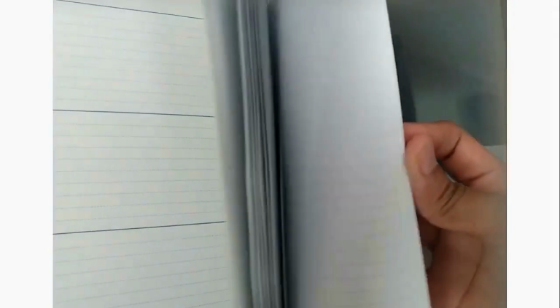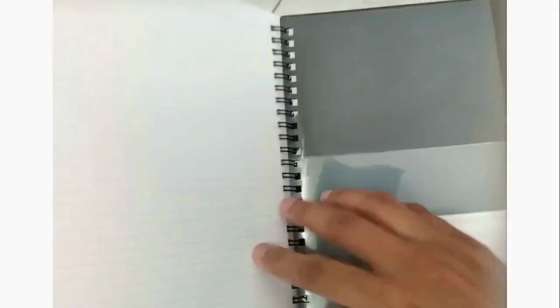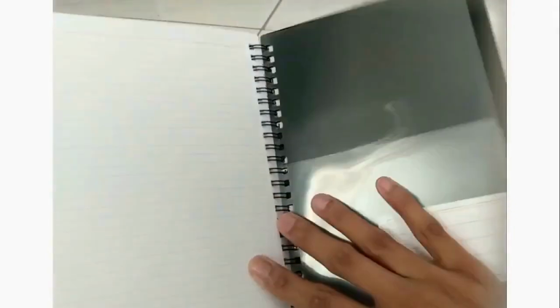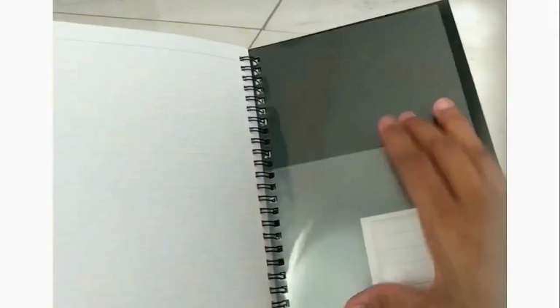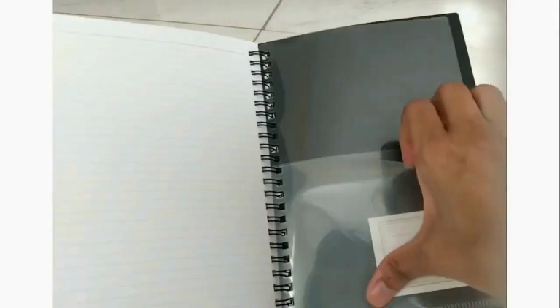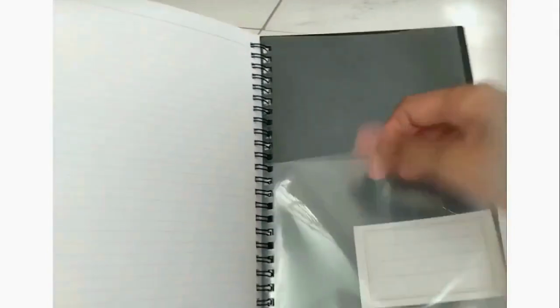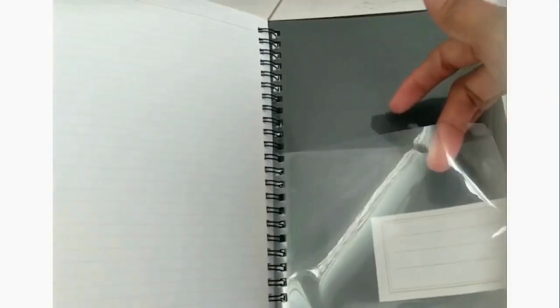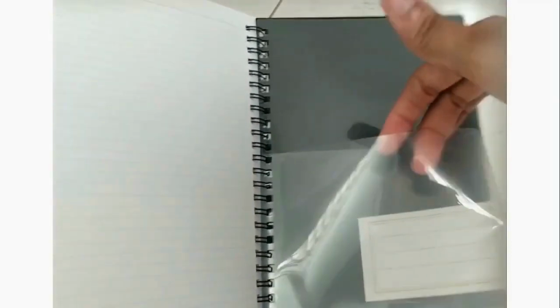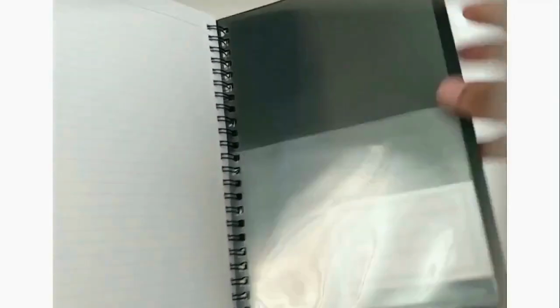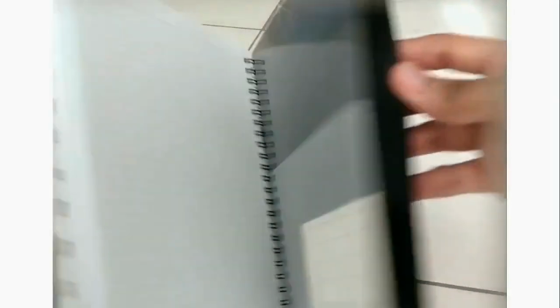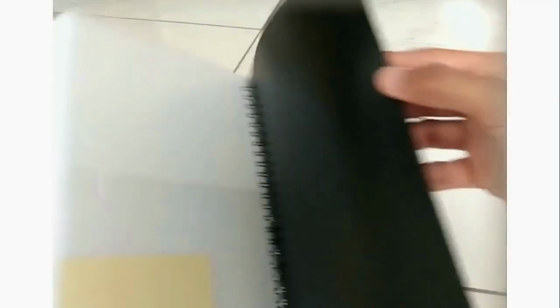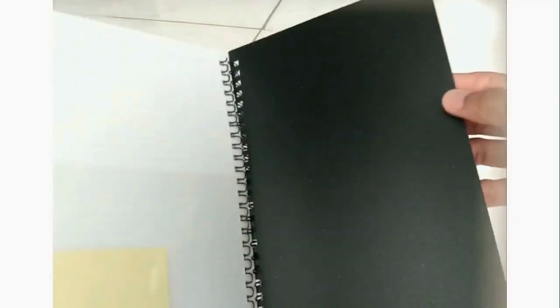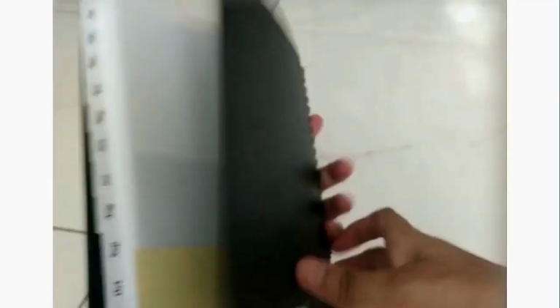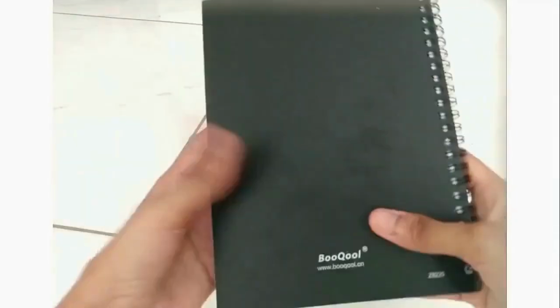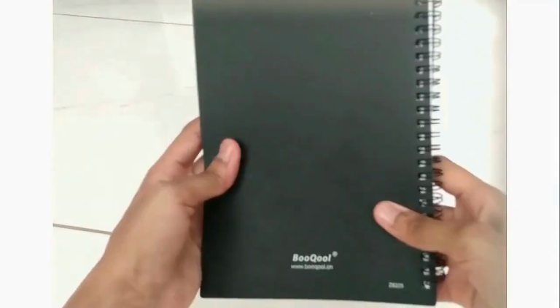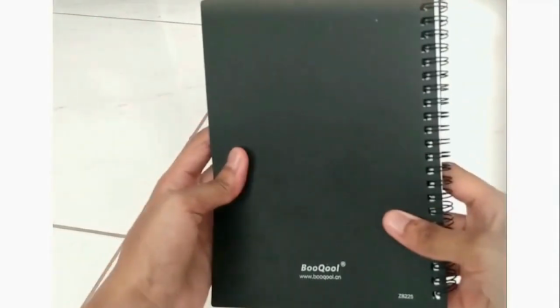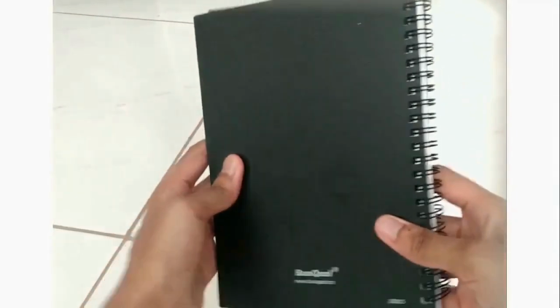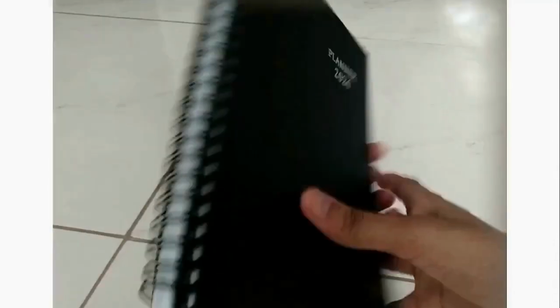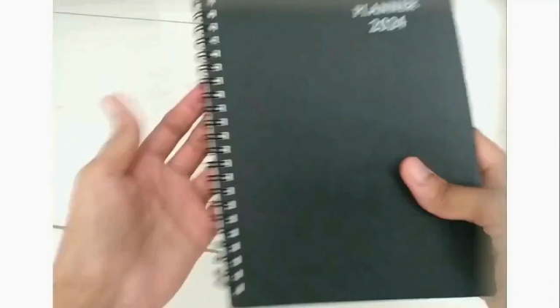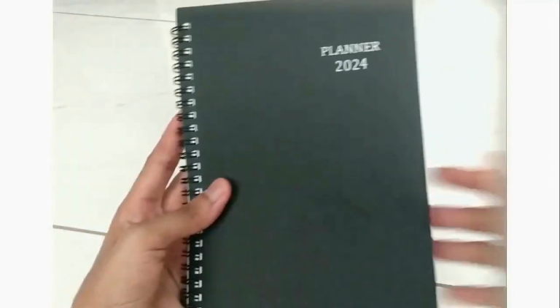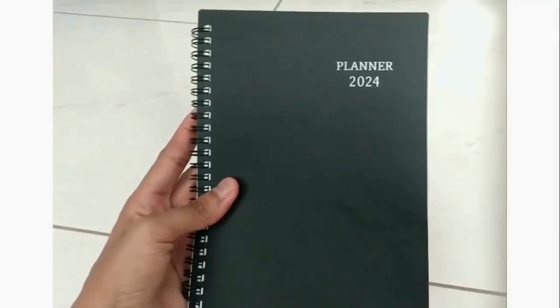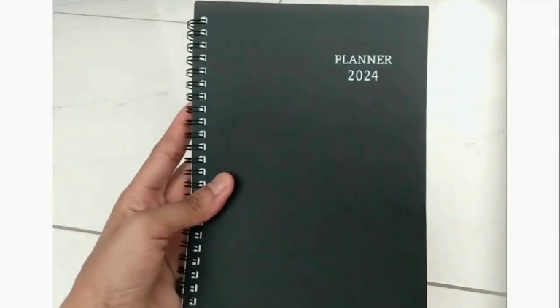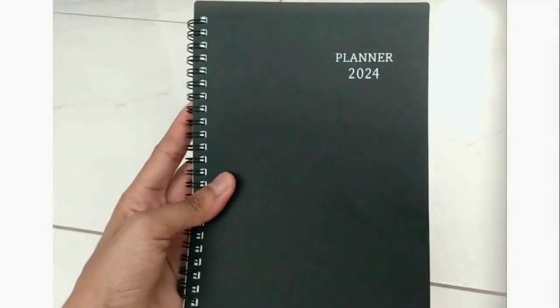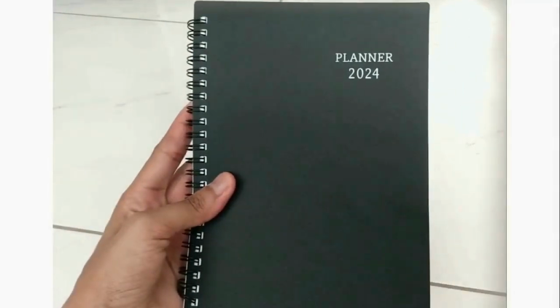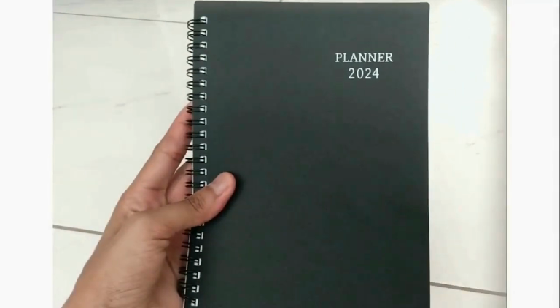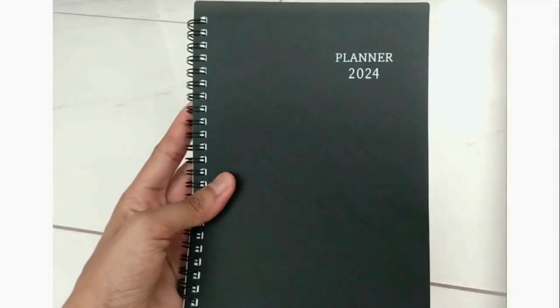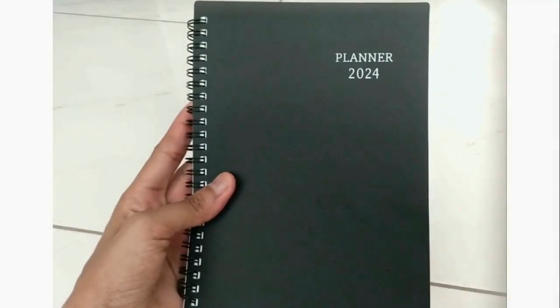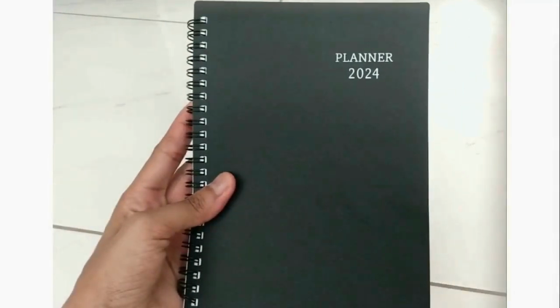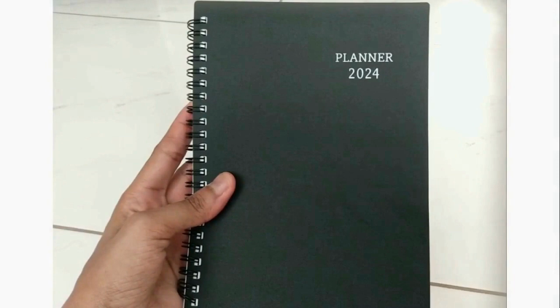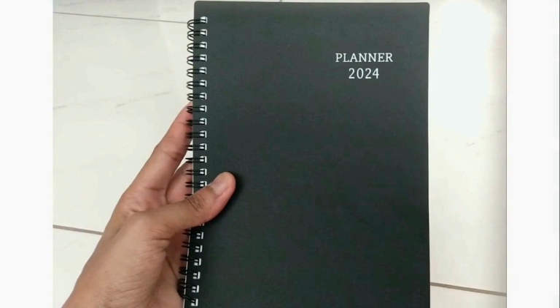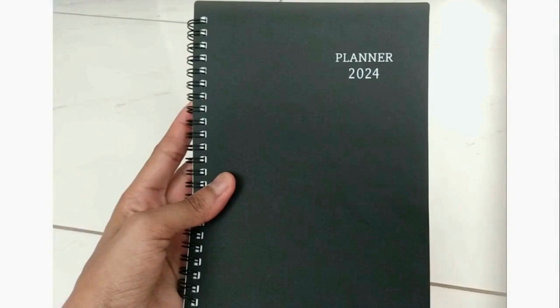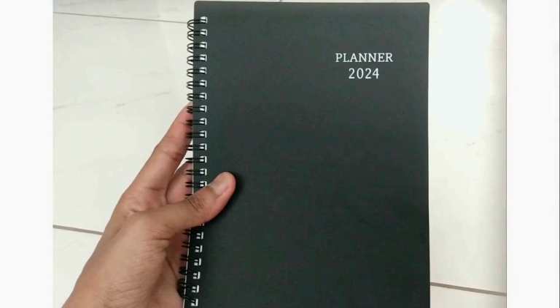there's a generous amount of note paper. Then there's a two-sided plastic inner pocket, which also comes with a sticker label you can paste at the front. So that's it for this planner review. Thank you for watching.